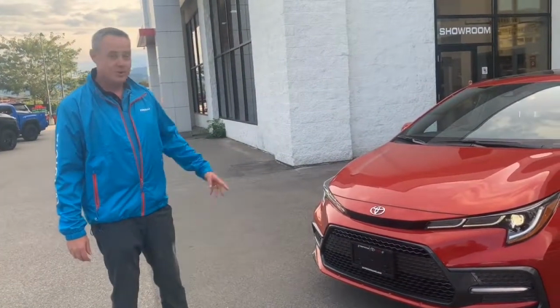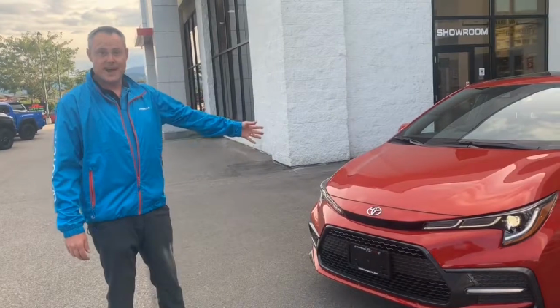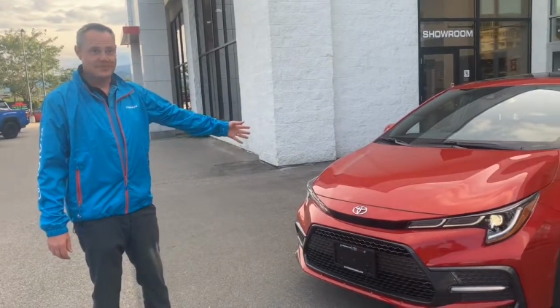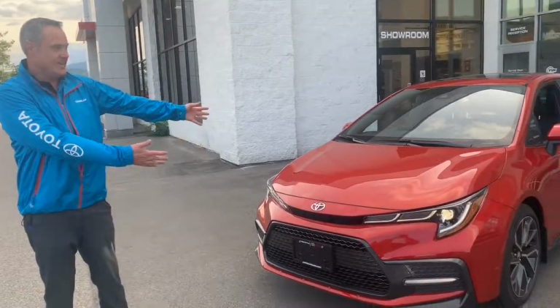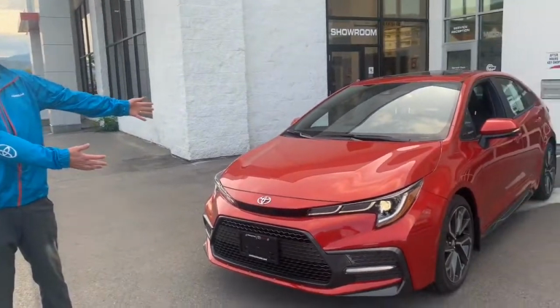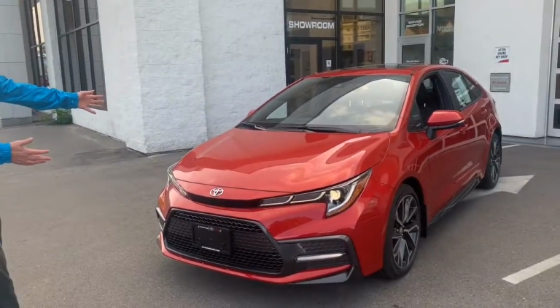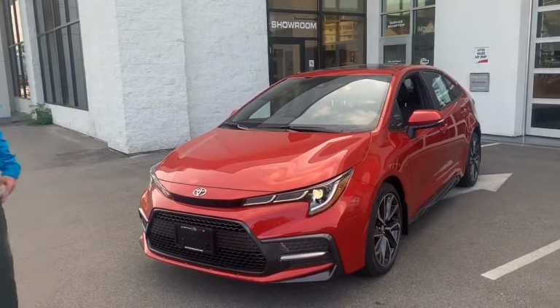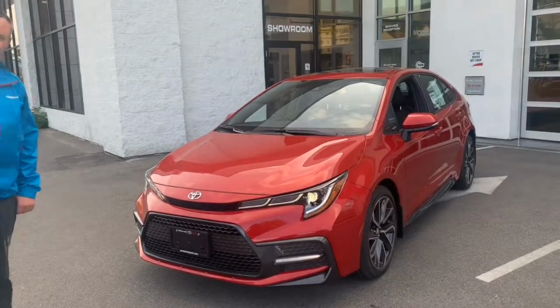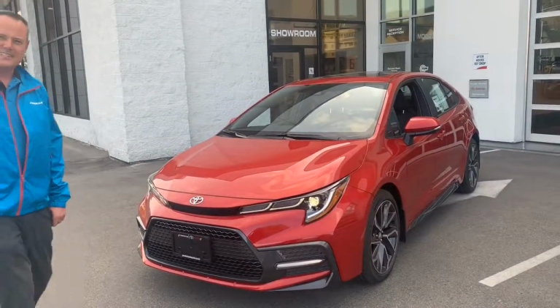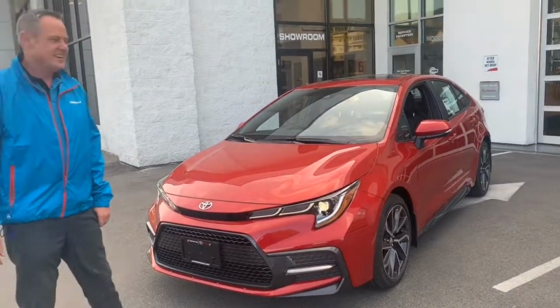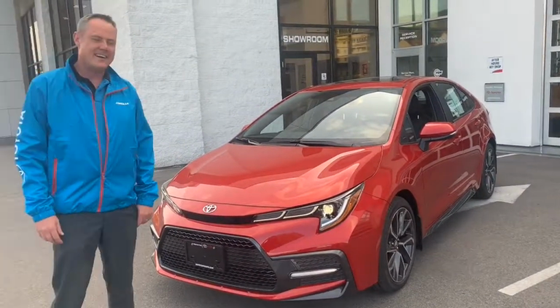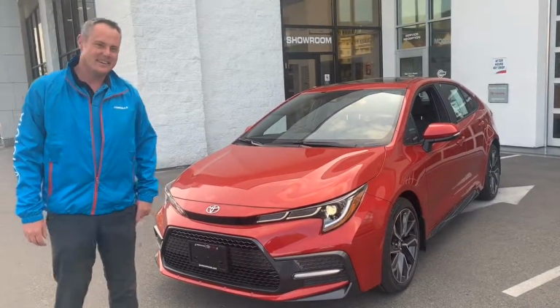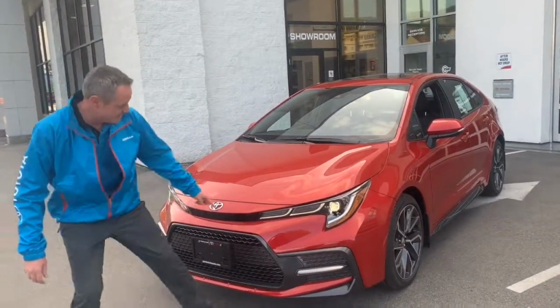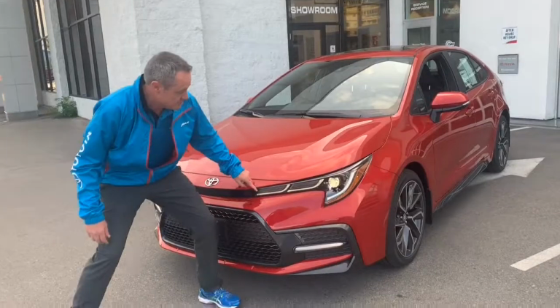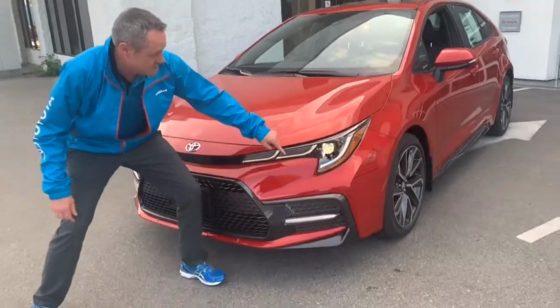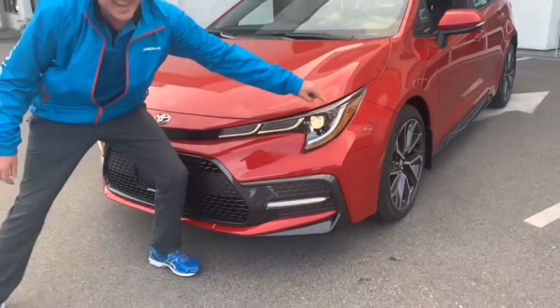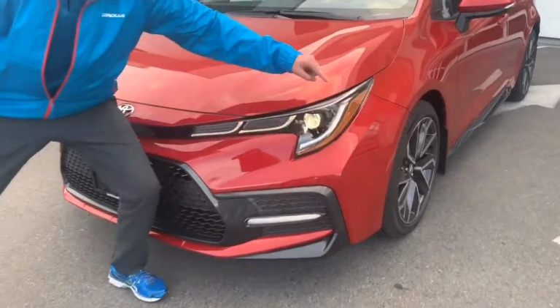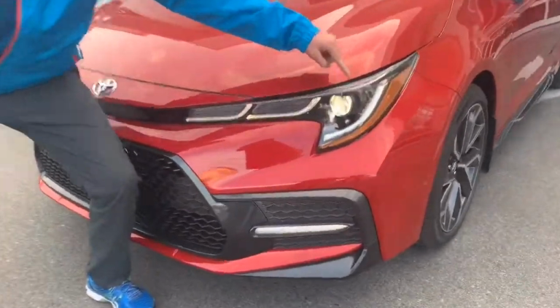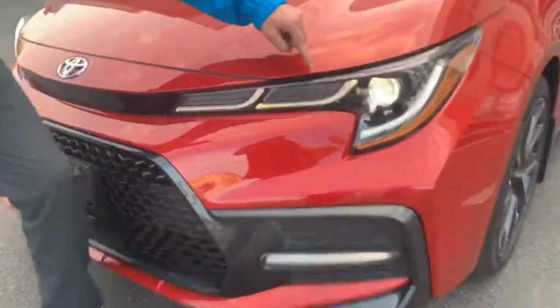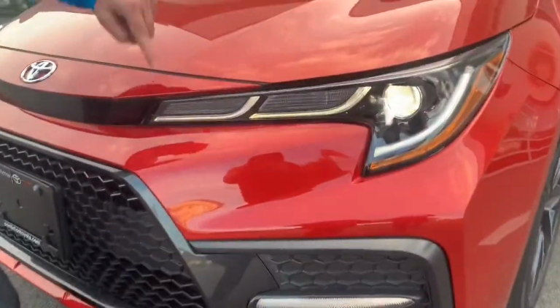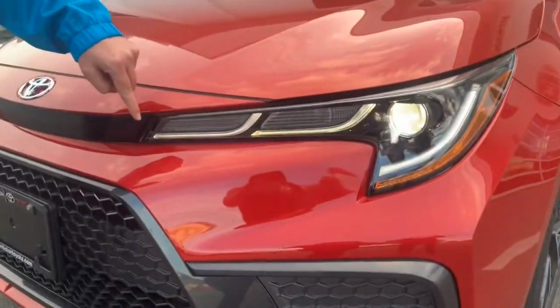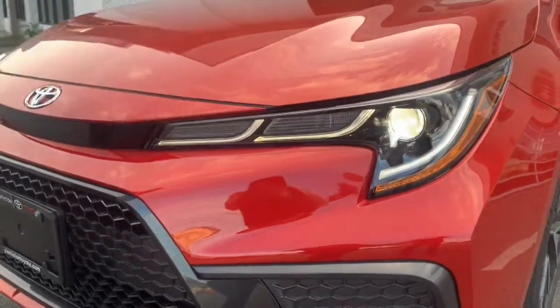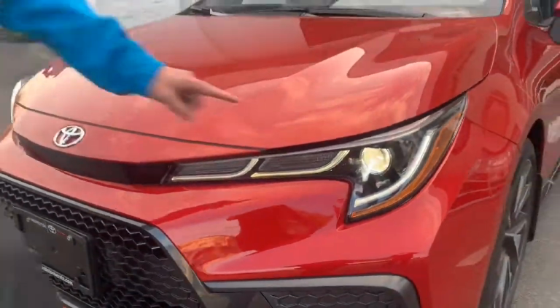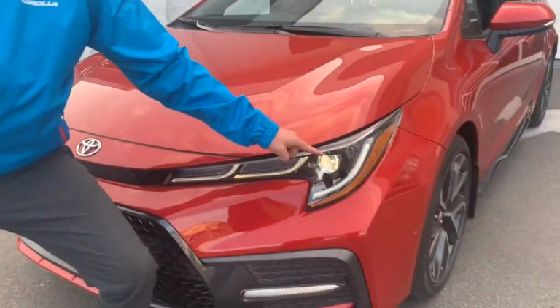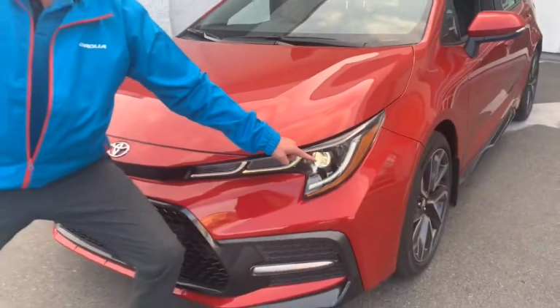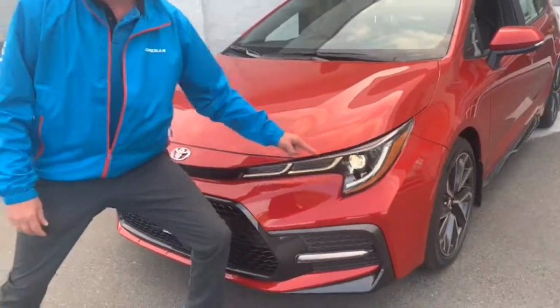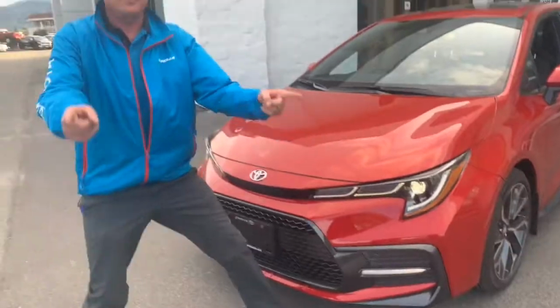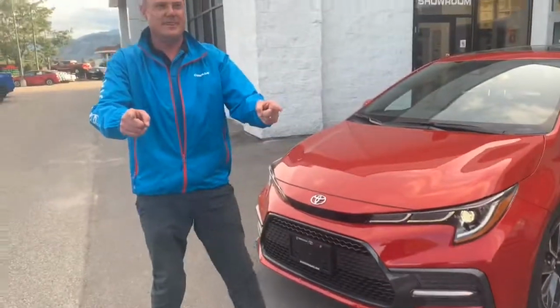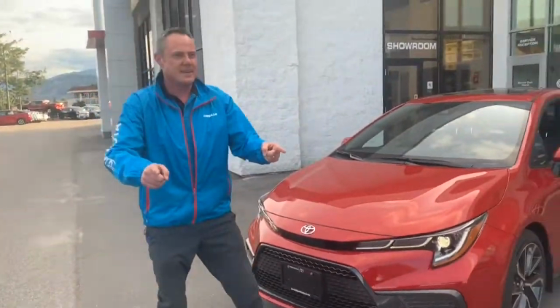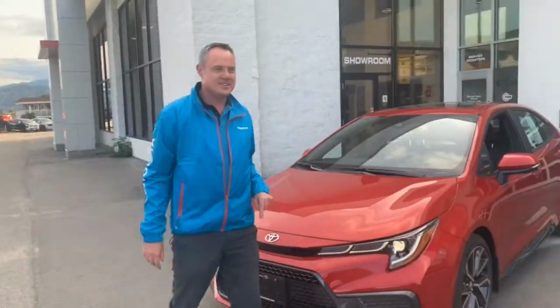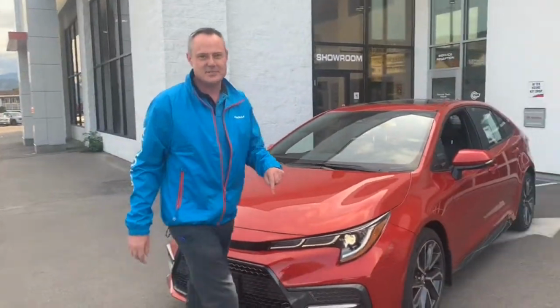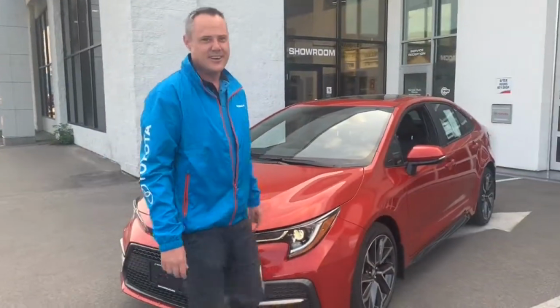Bold new styling. Check out the XSE. Did someone say 2JZ? But look — triple J headlights. 1J, 2J, 3J. Bi-LED headlamps keeps the visibility up at night so you can see what's going on.